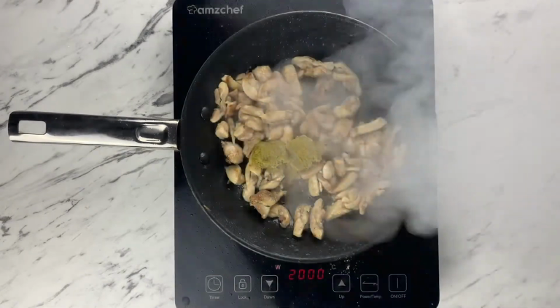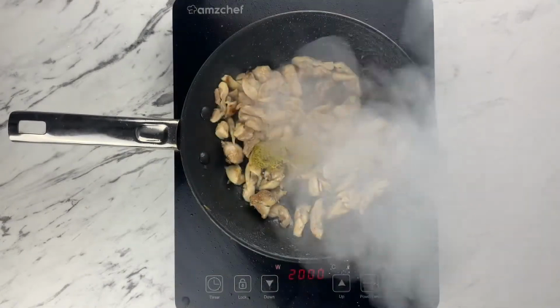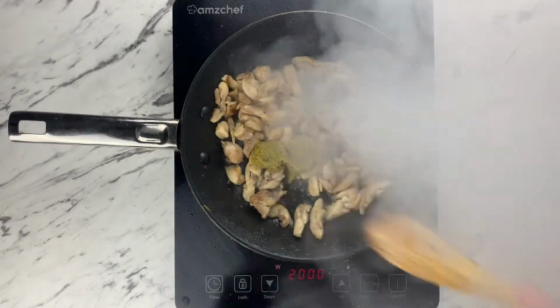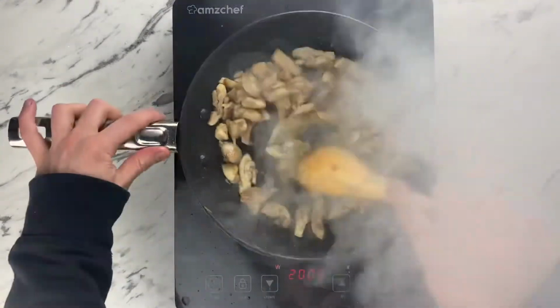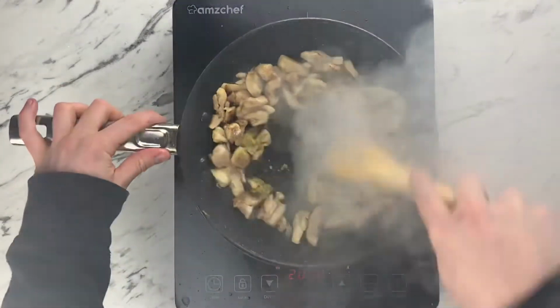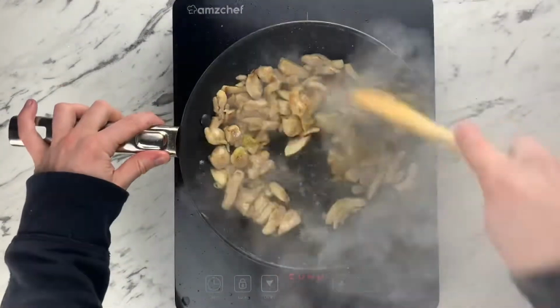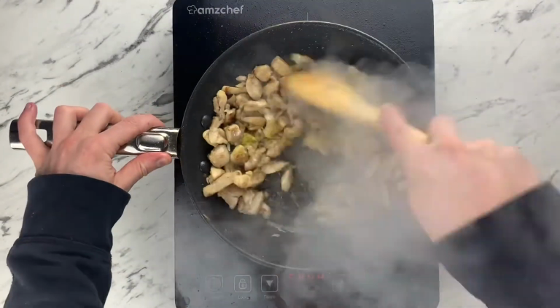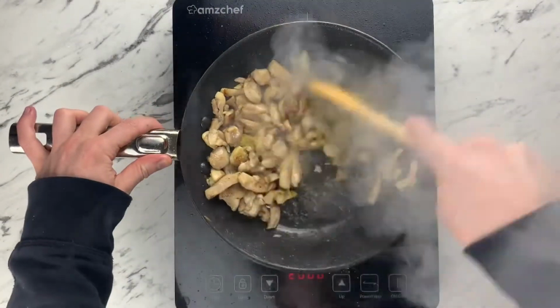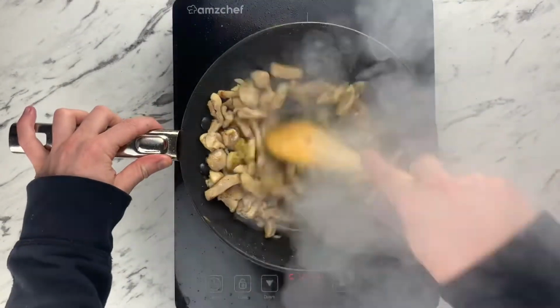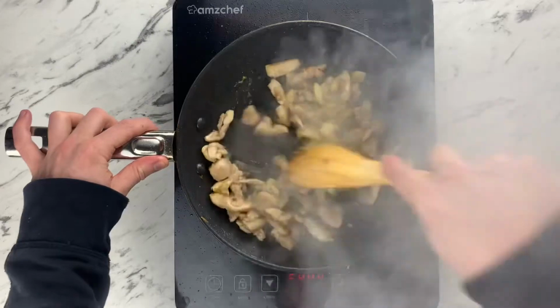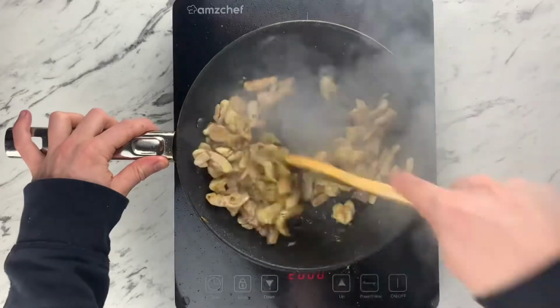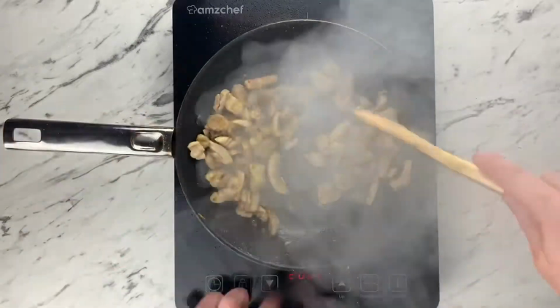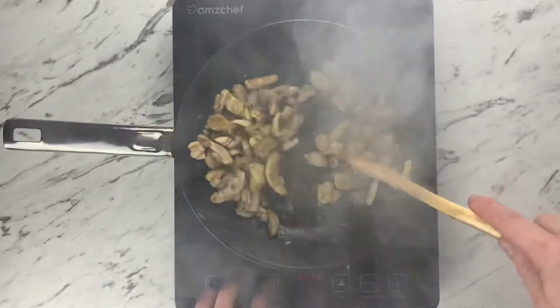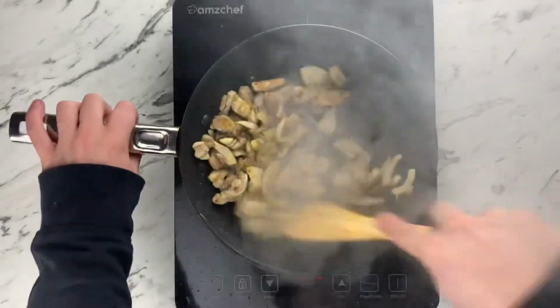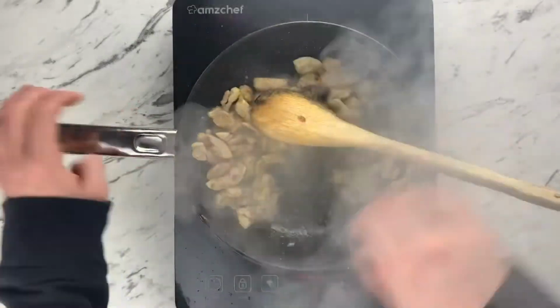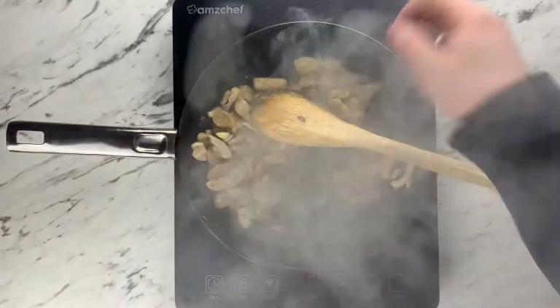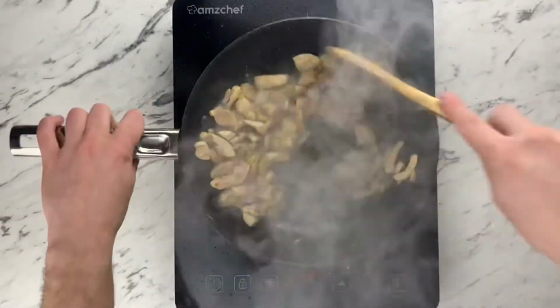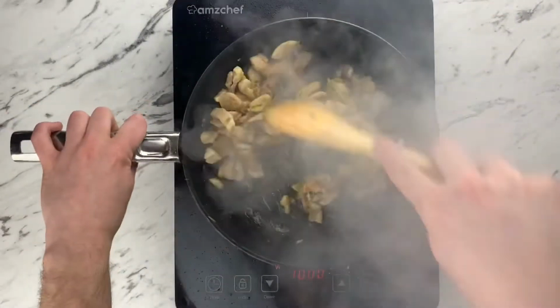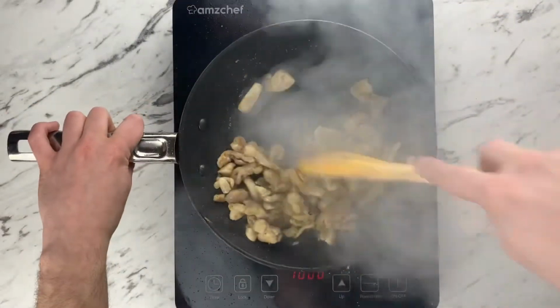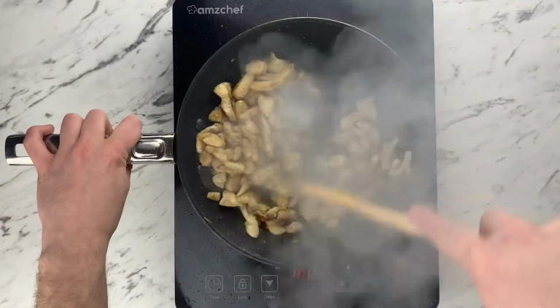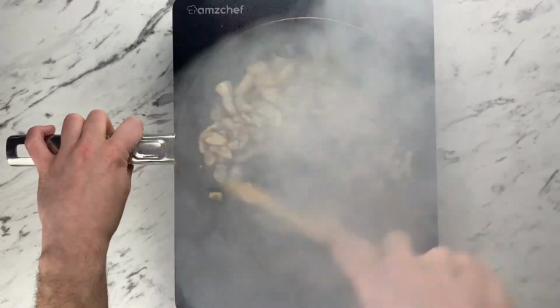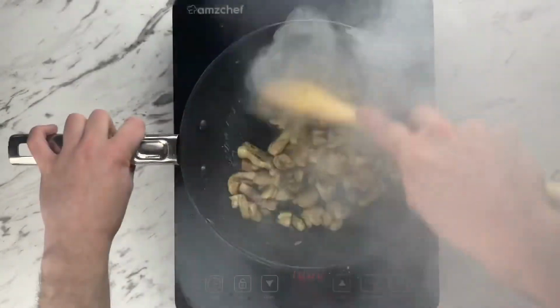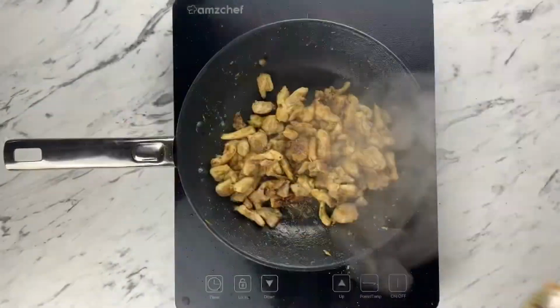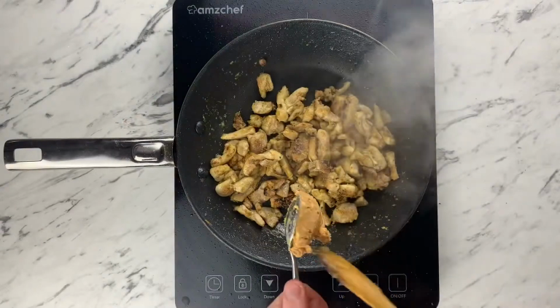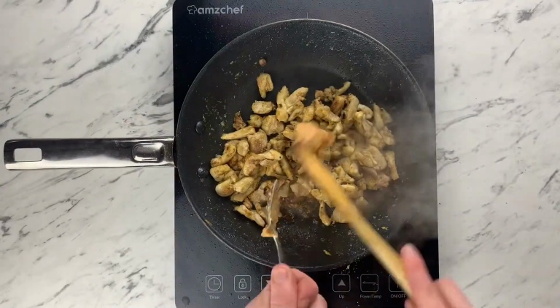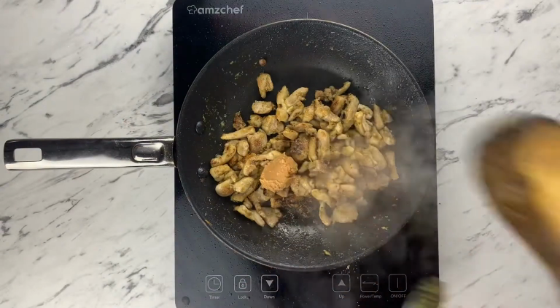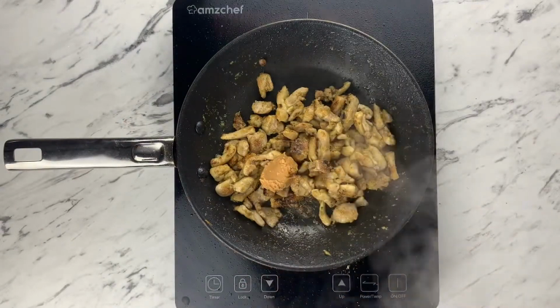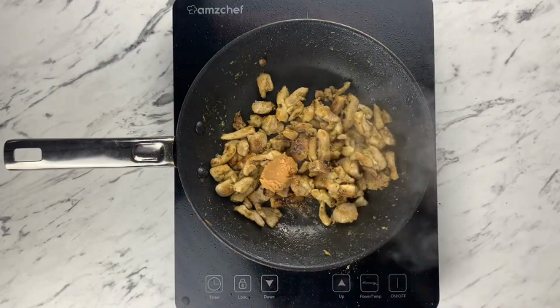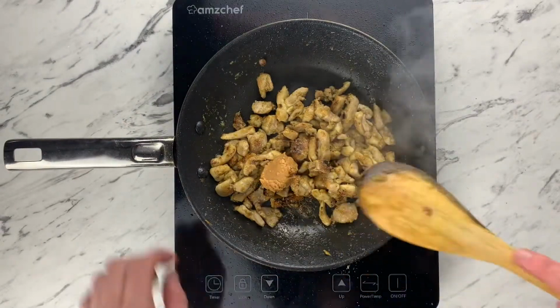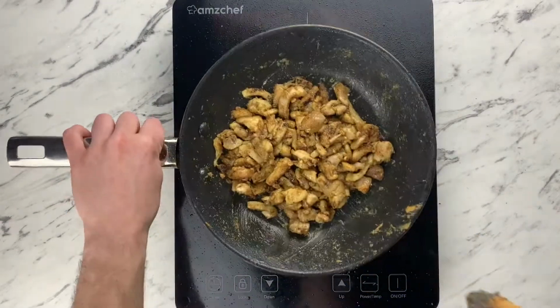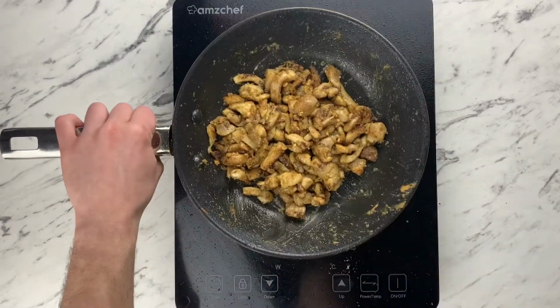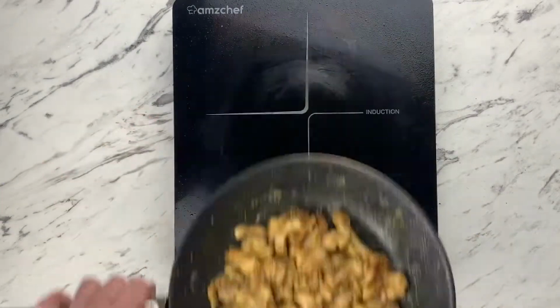Next, add some Thai paste and continue to cook out the paste so it's very fragrant. After a few minutes the chicken thigh is ready and you can add some peanut butter and leave to the side.